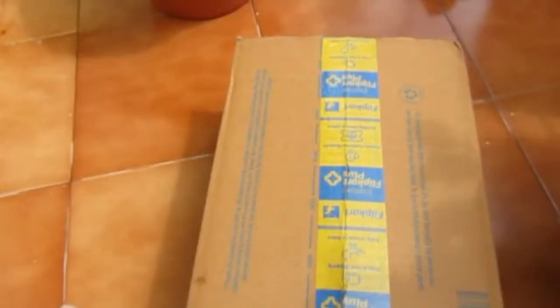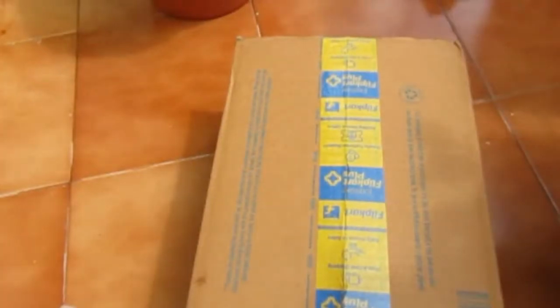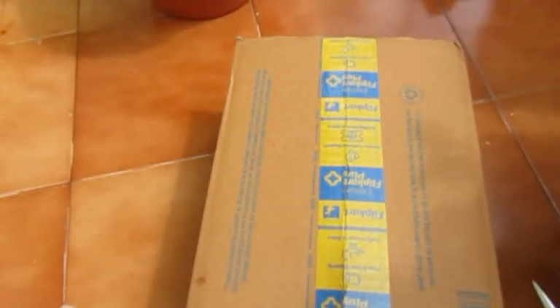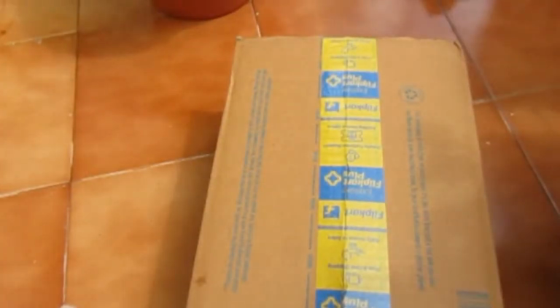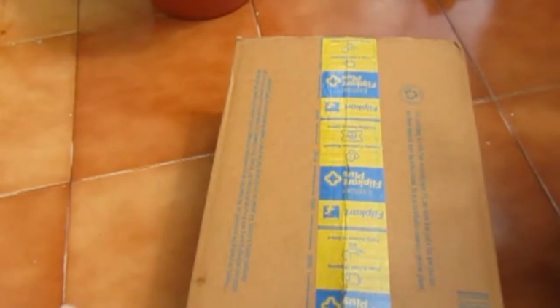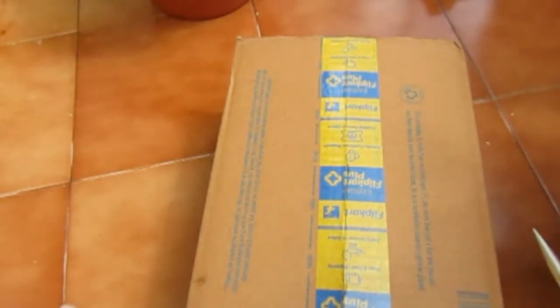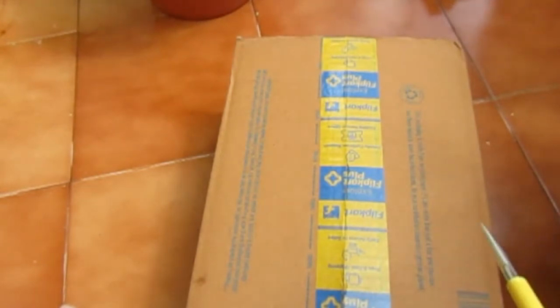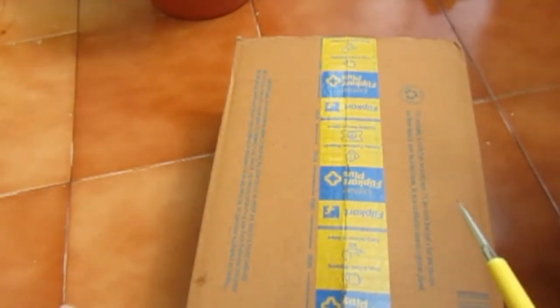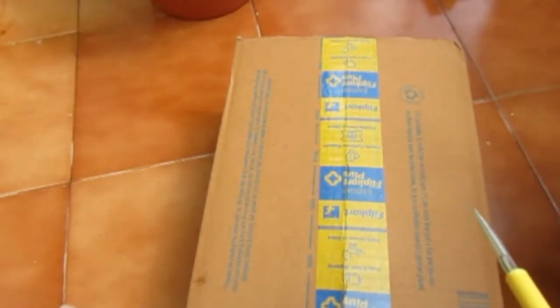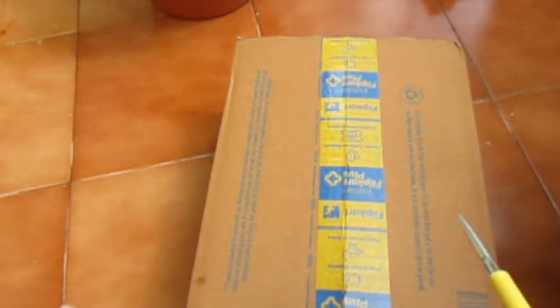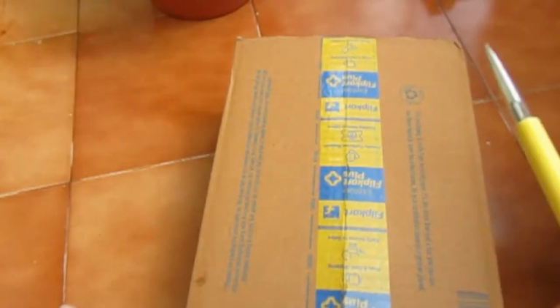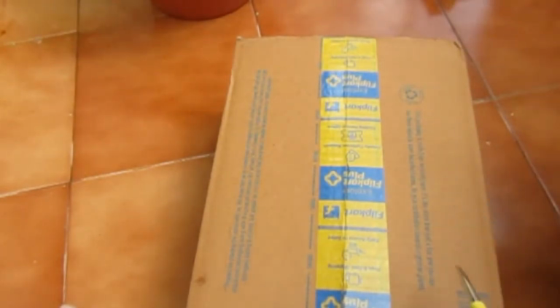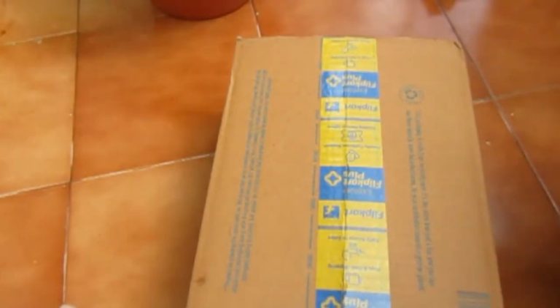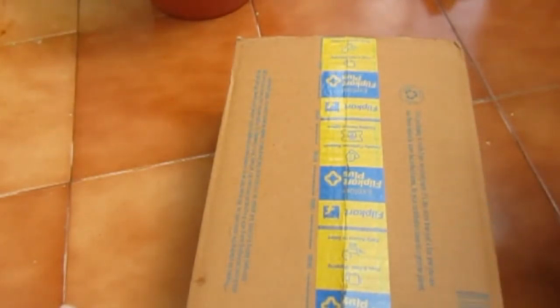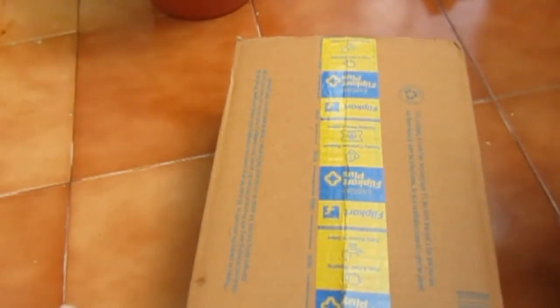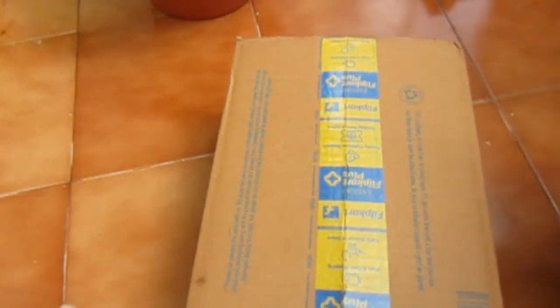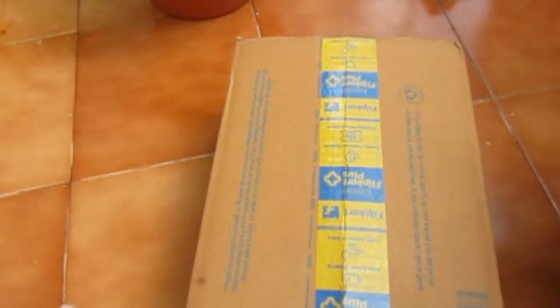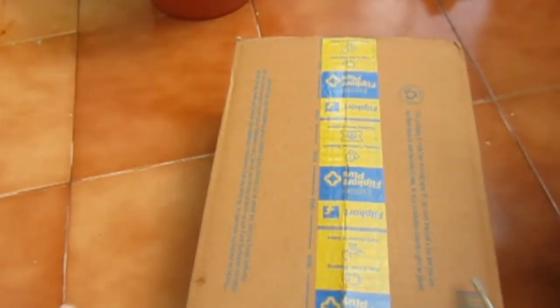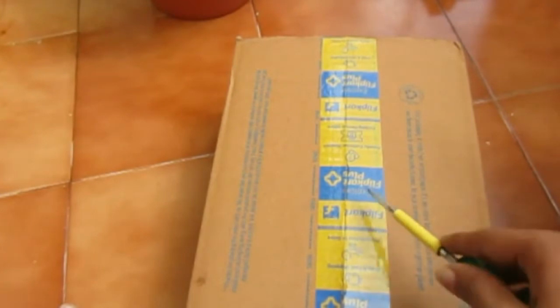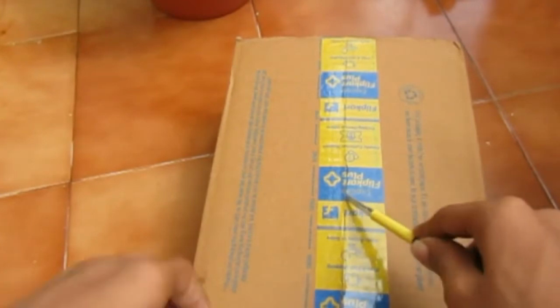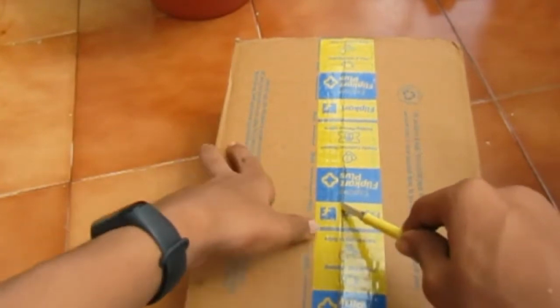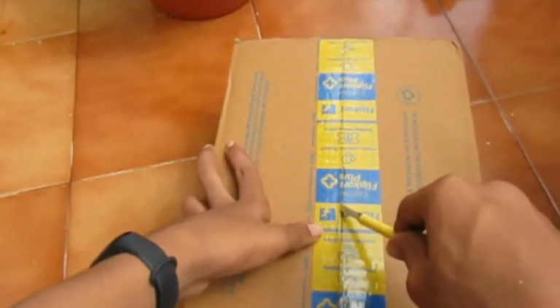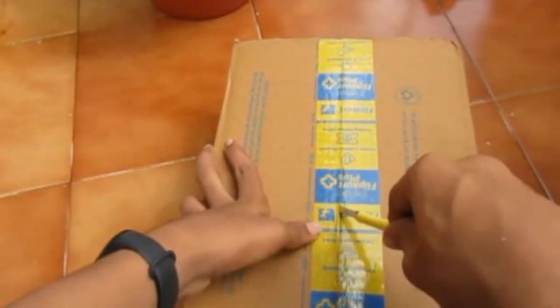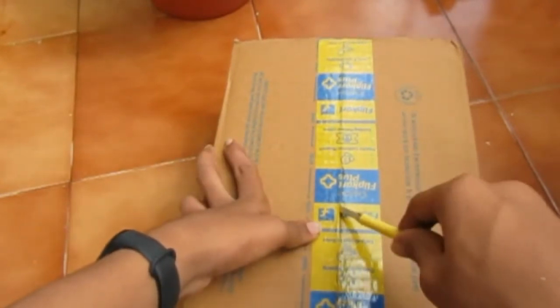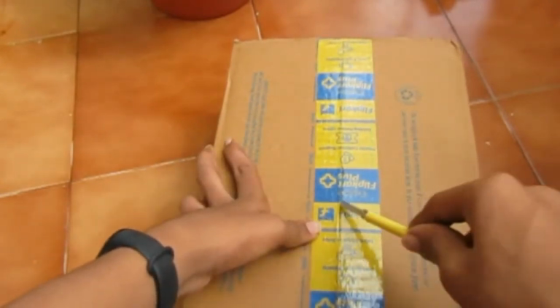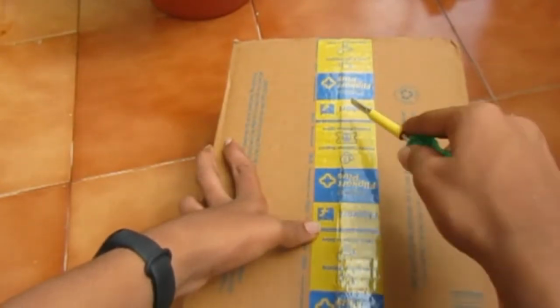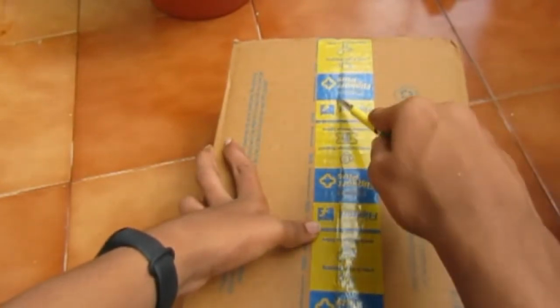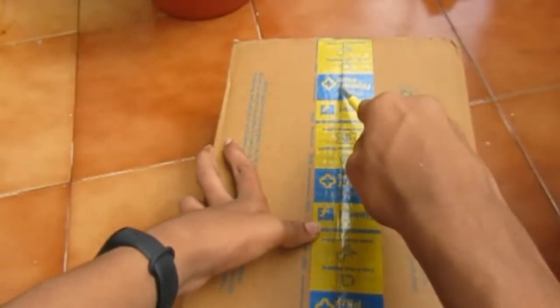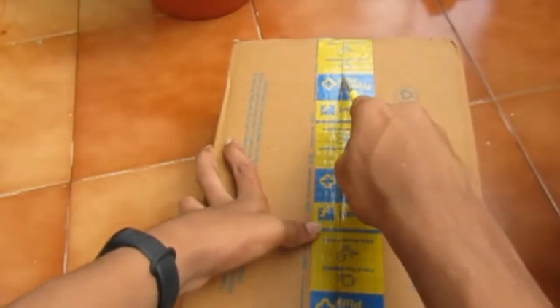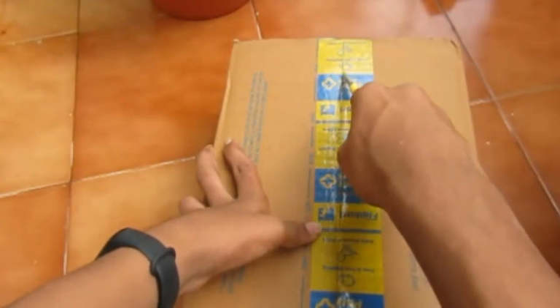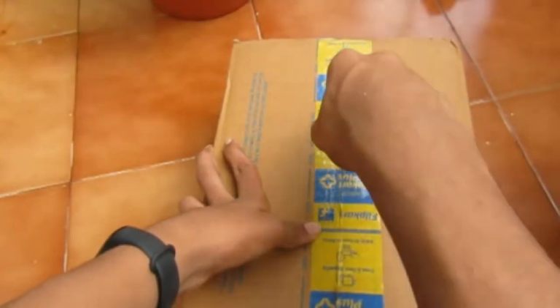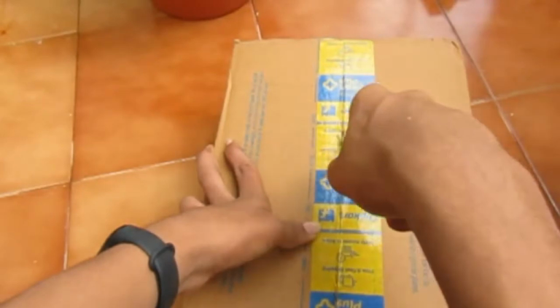Hello guys, welcome to PR Vlogs and welcome back to another super vlog. In this video I'm going to show you the best budget LED light or lamp. Let's open the package — I got this package from Flipkart.